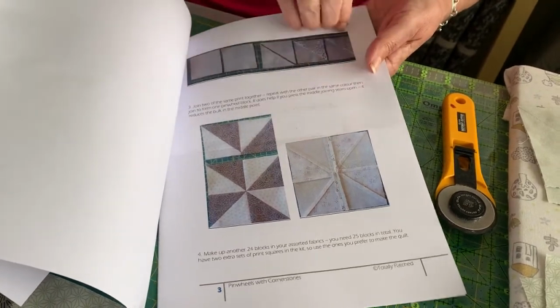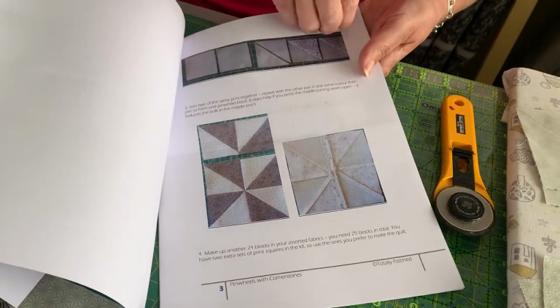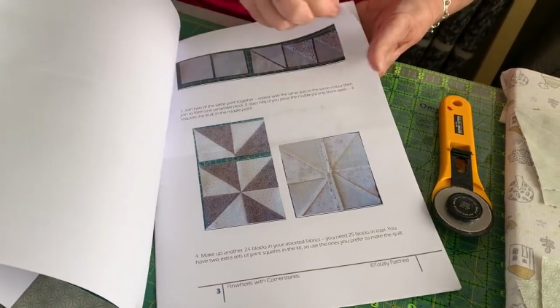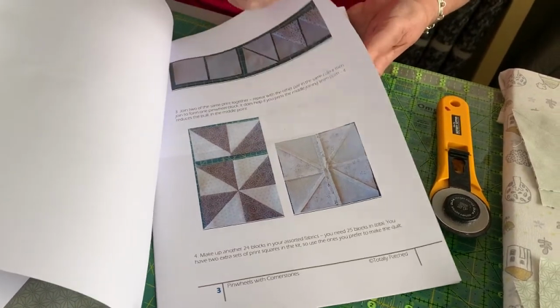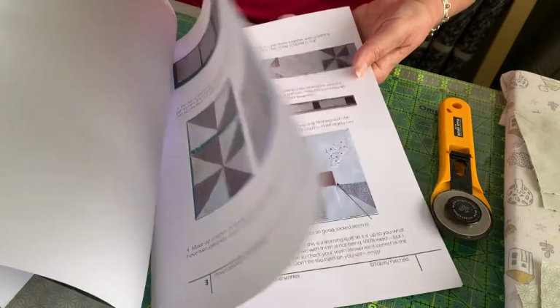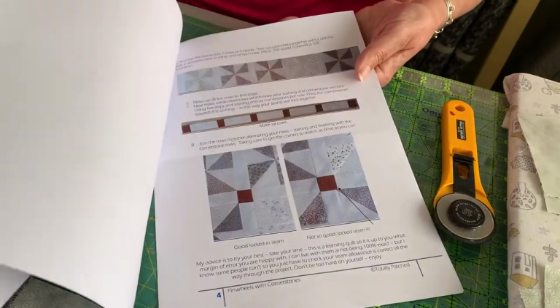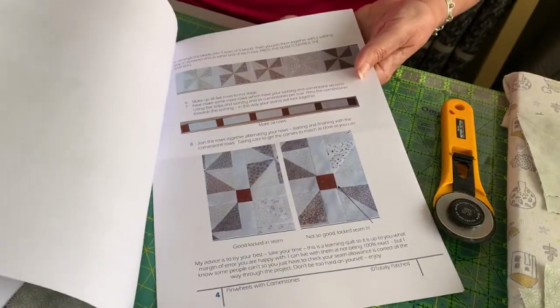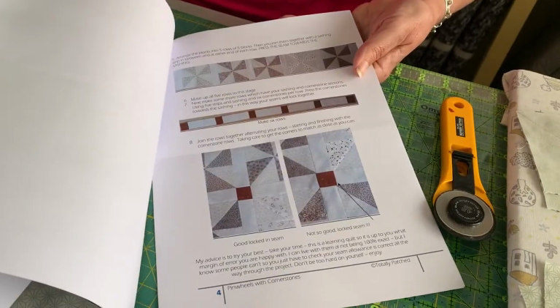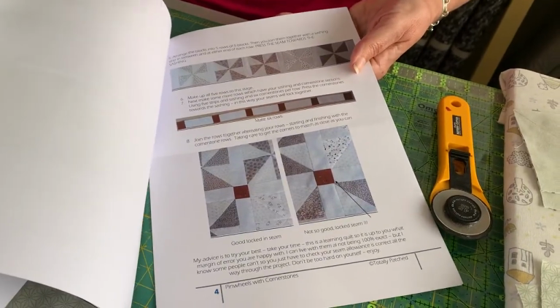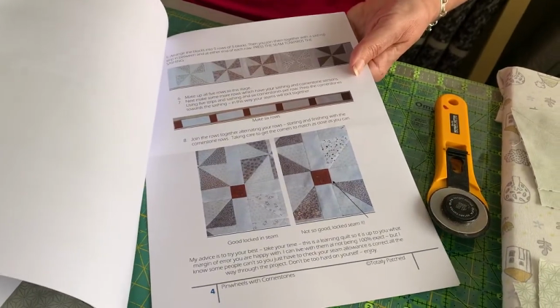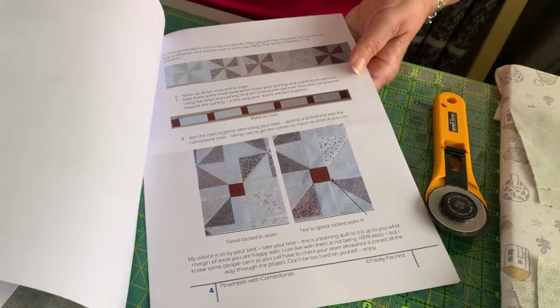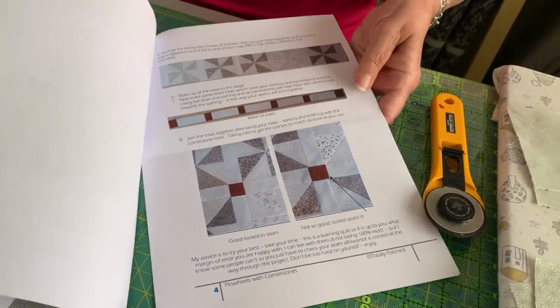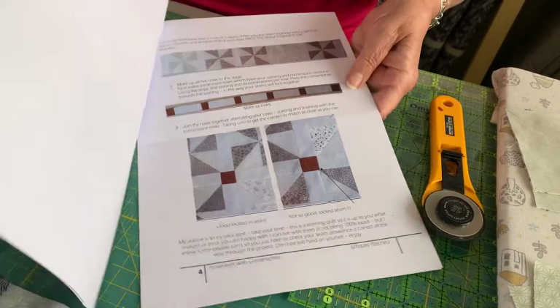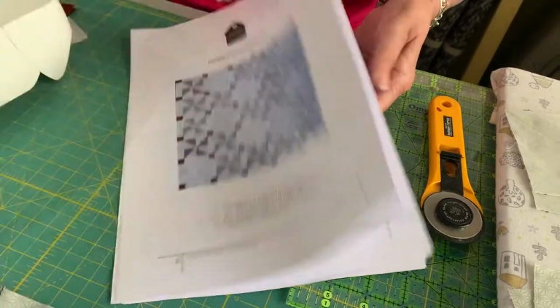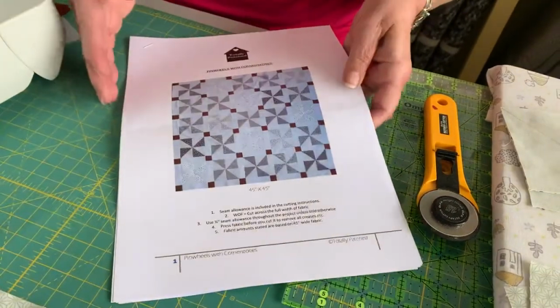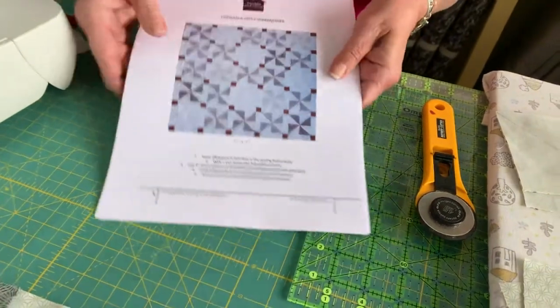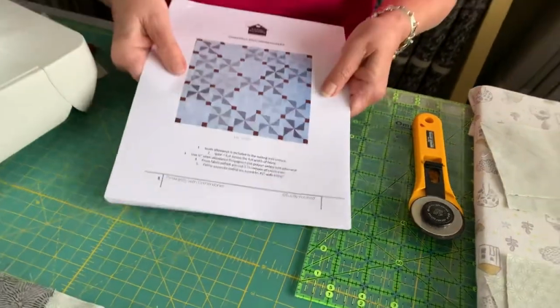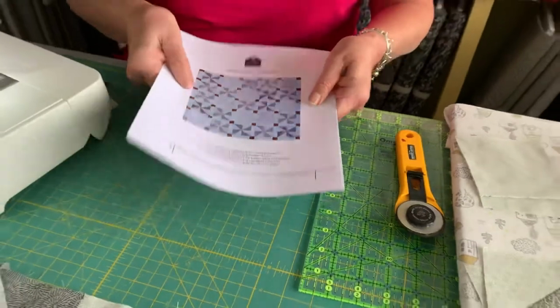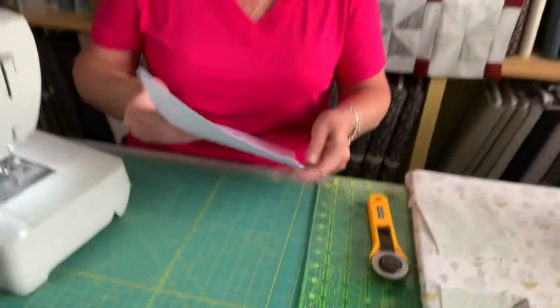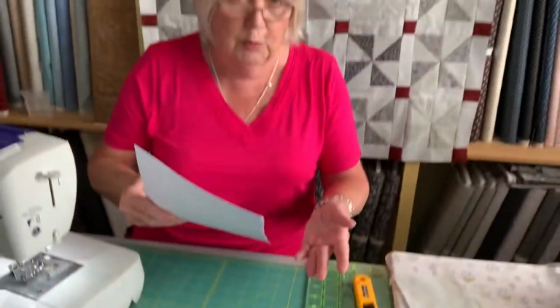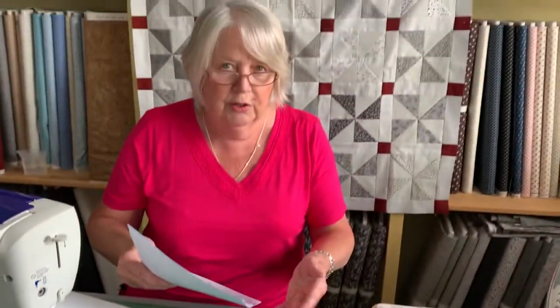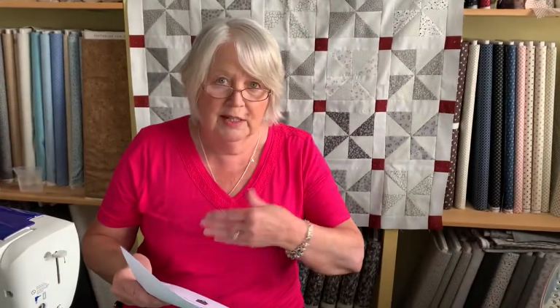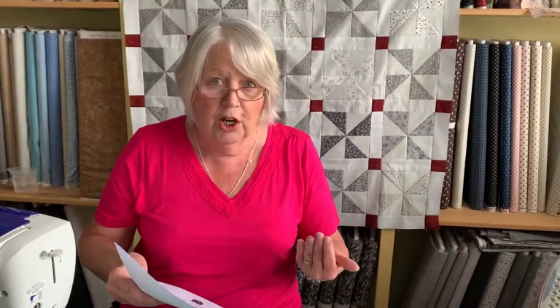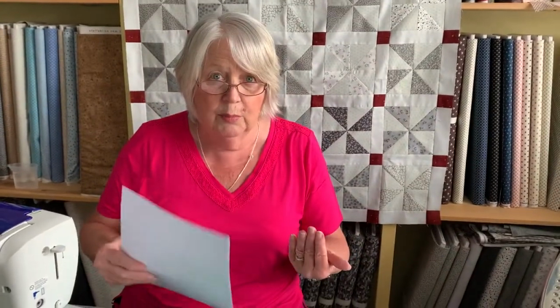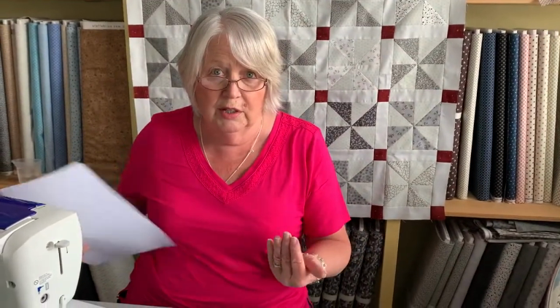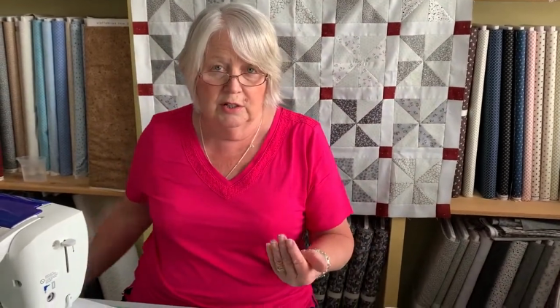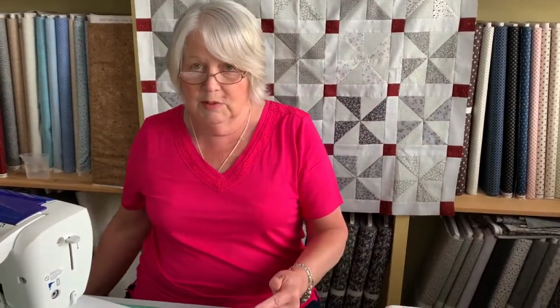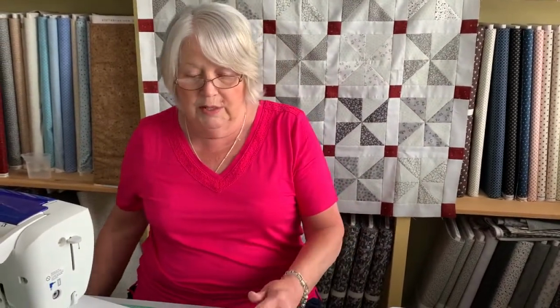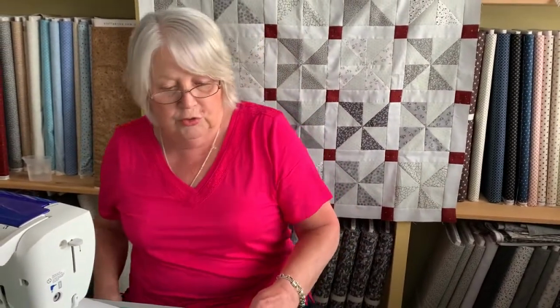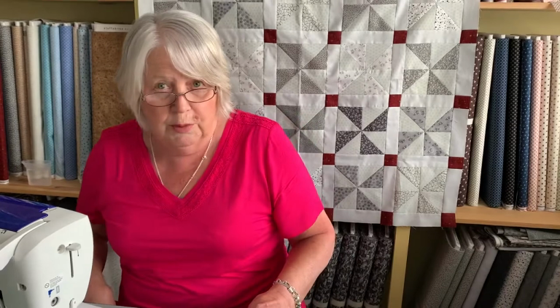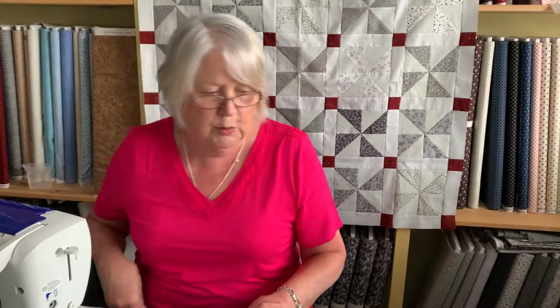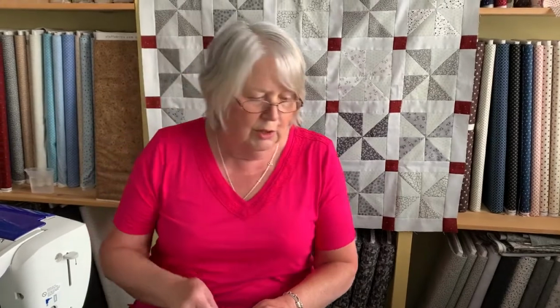Then we move on to the cornerstones. Don't think you've got to get this finished by next month - make it an ongoing thing that you can dip into through the summer as we go along.